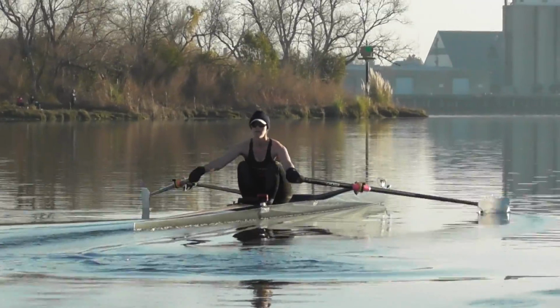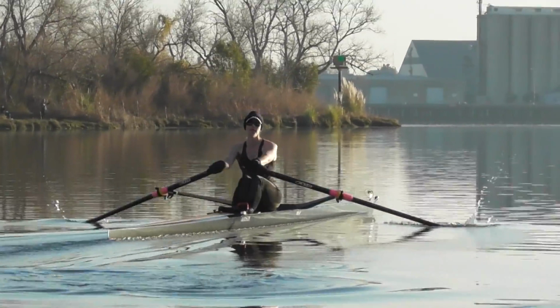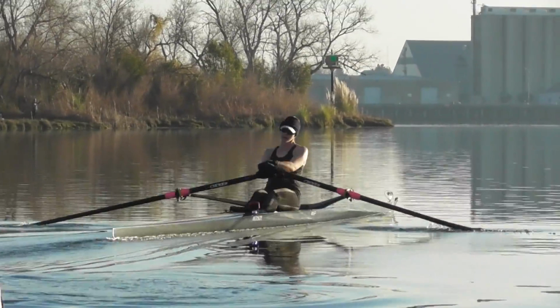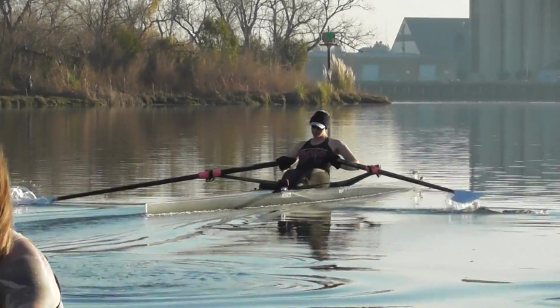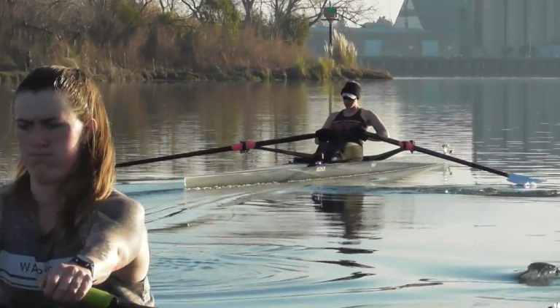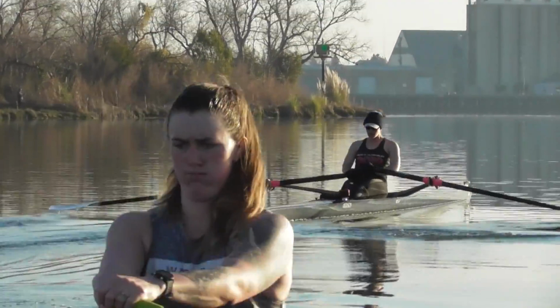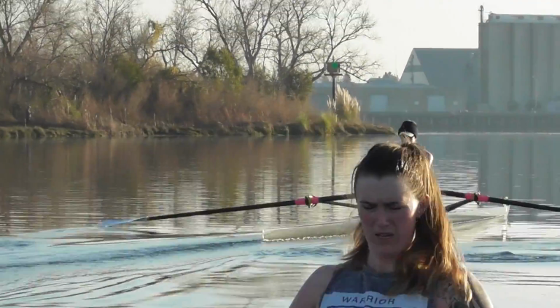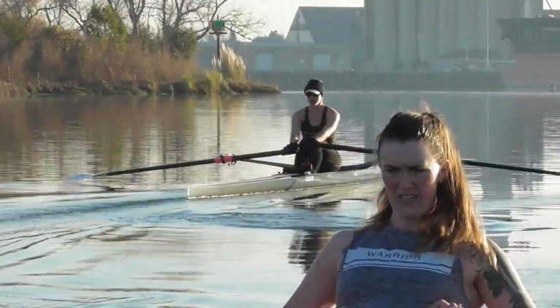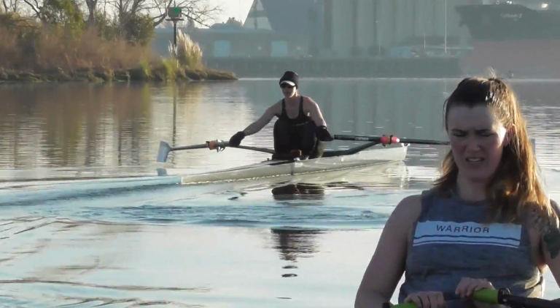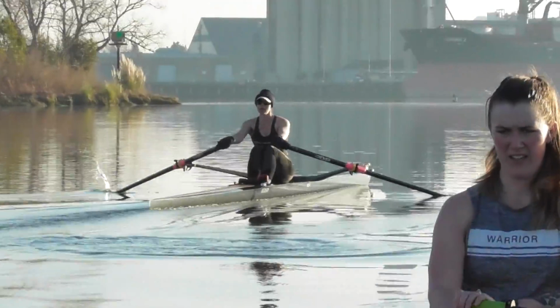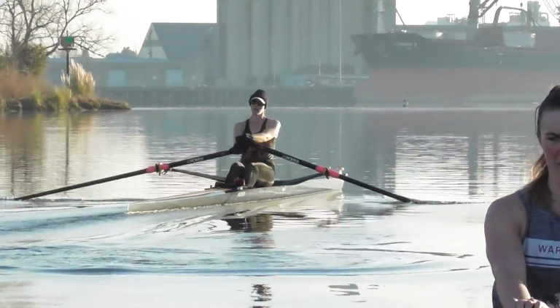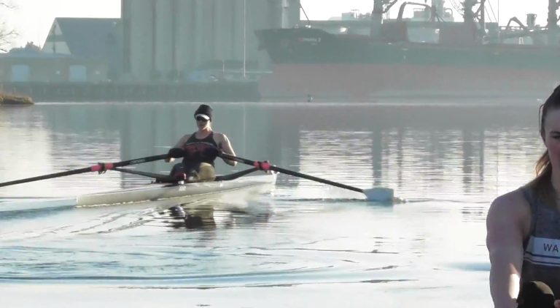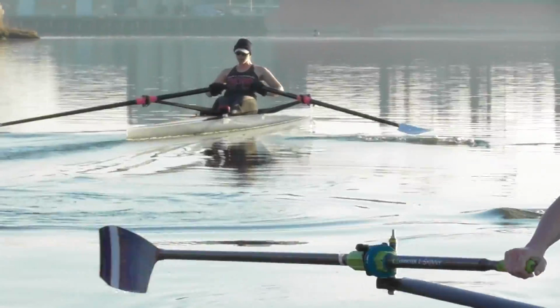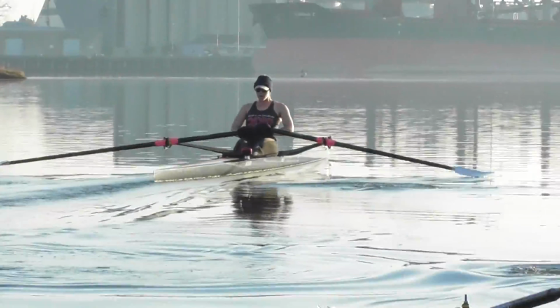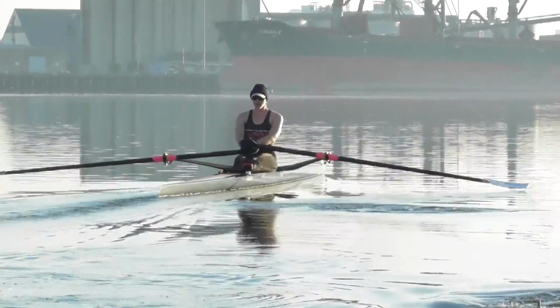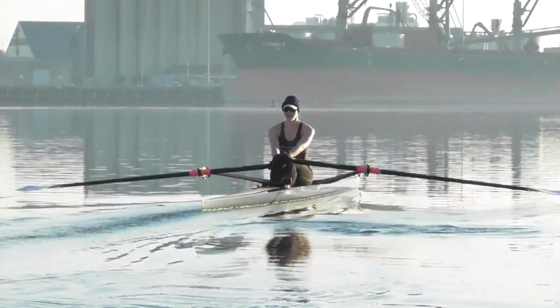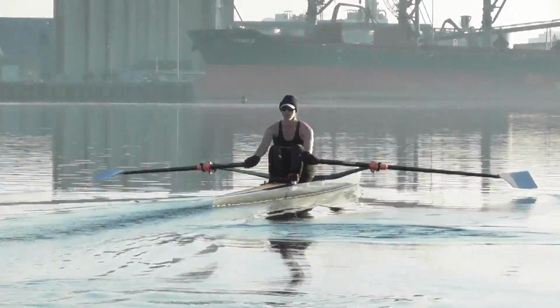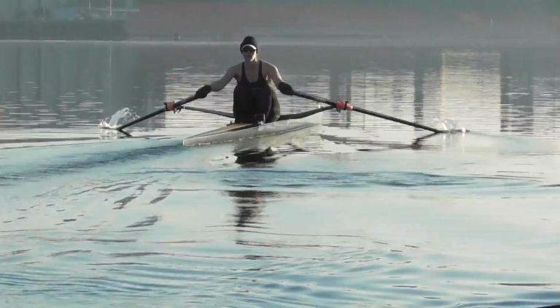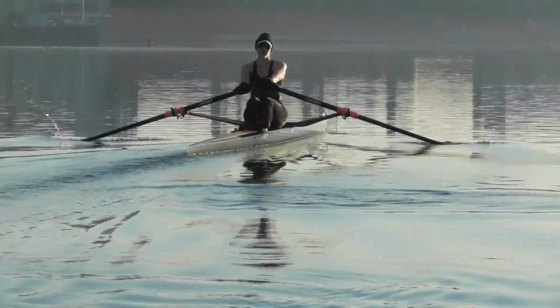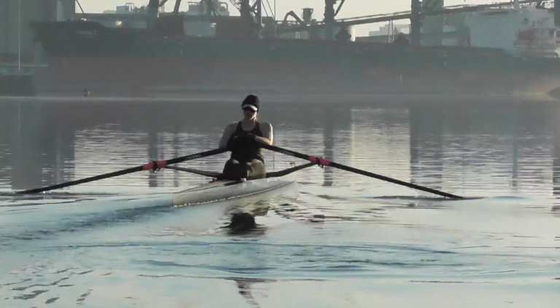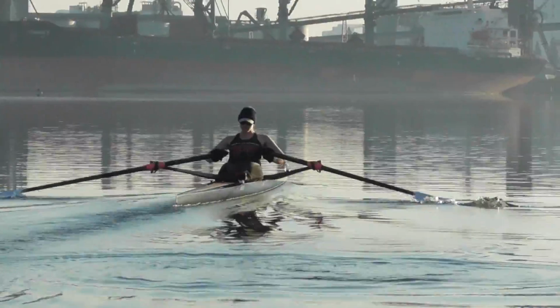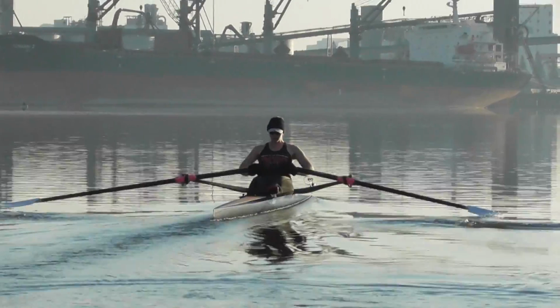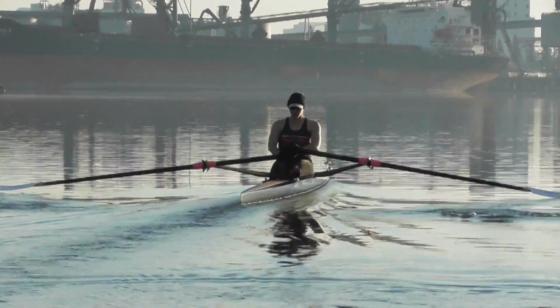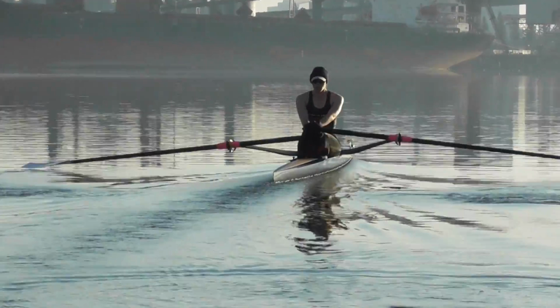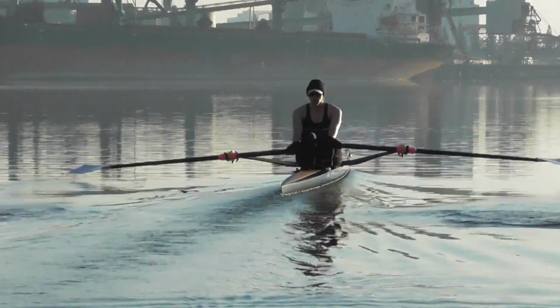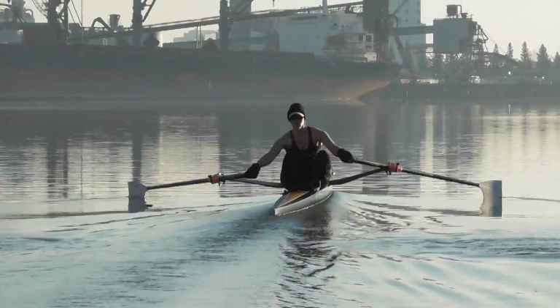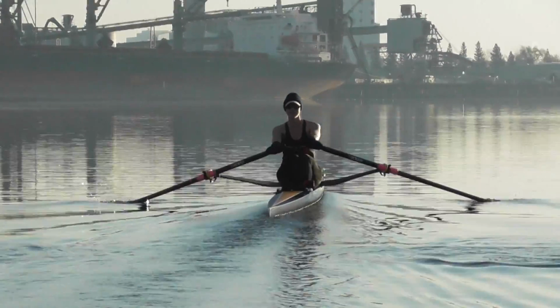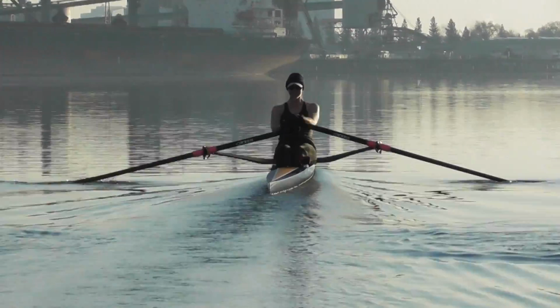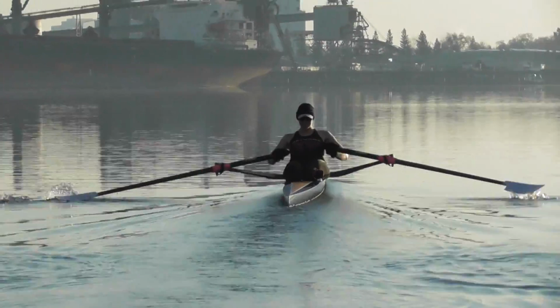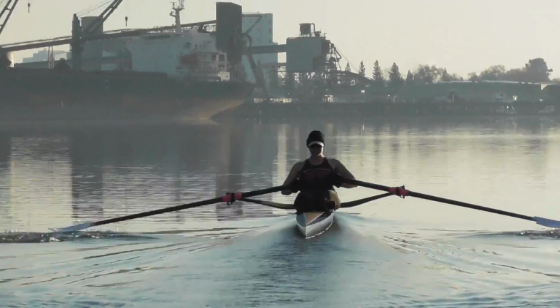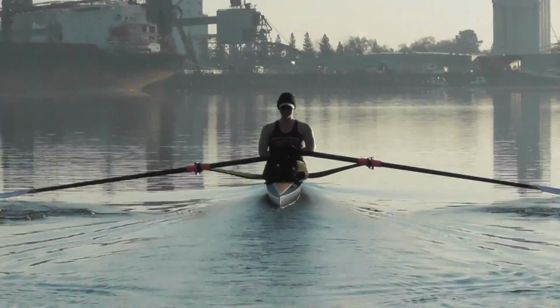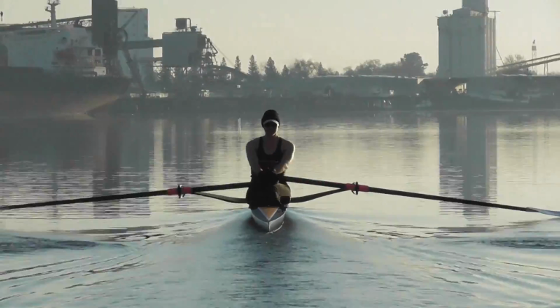Watch the releases here, Rosie — make sure you're not washing out. A little bit of flip coming off your target blade at the release. Make sure you pull that out completely. There you go, better.